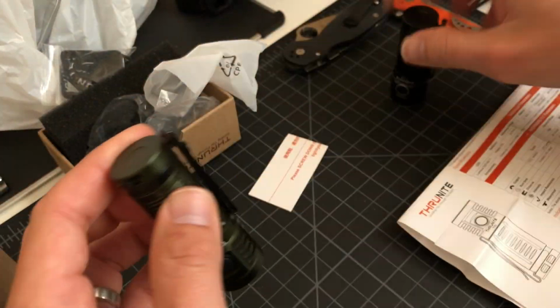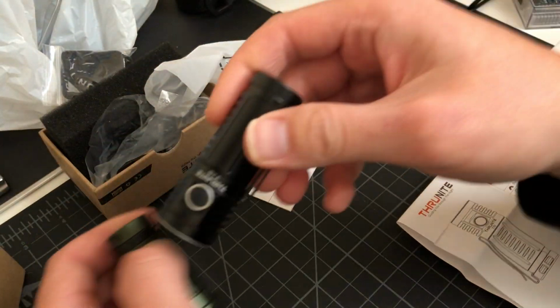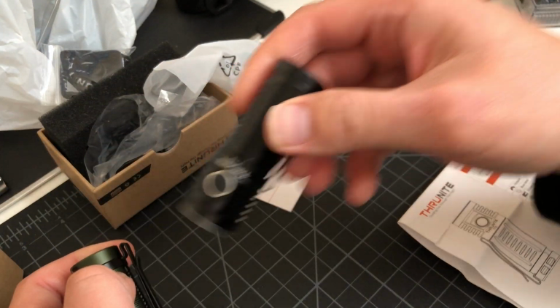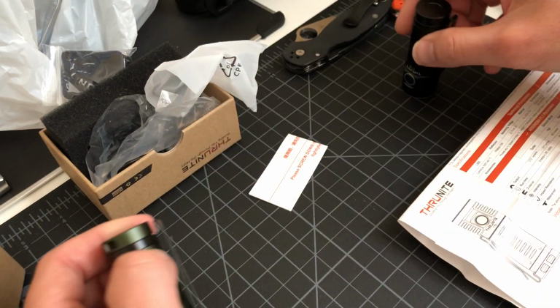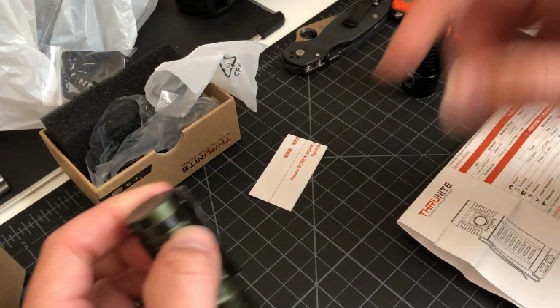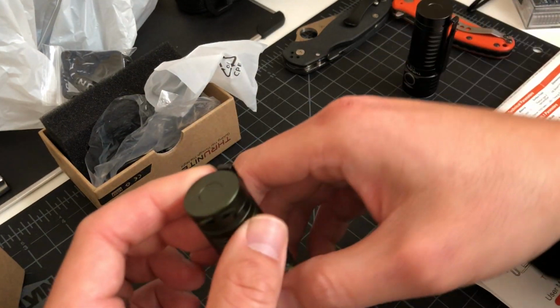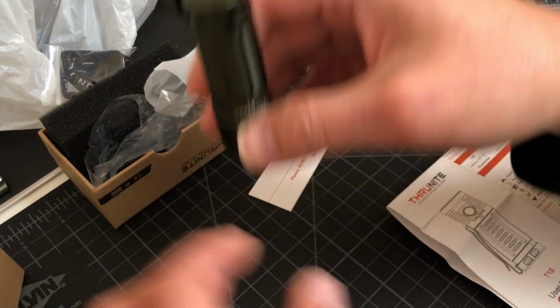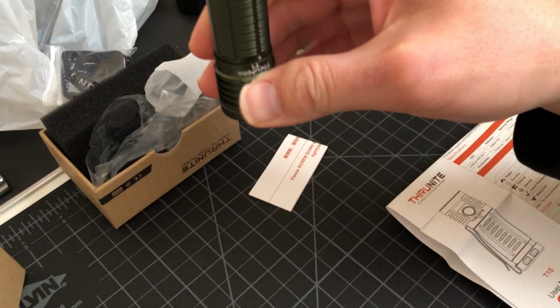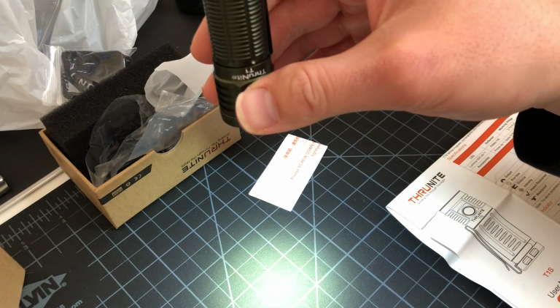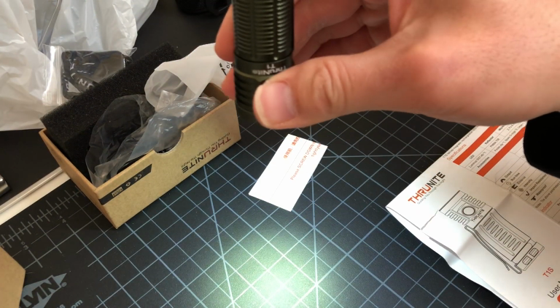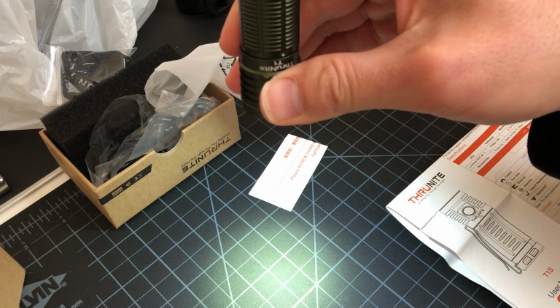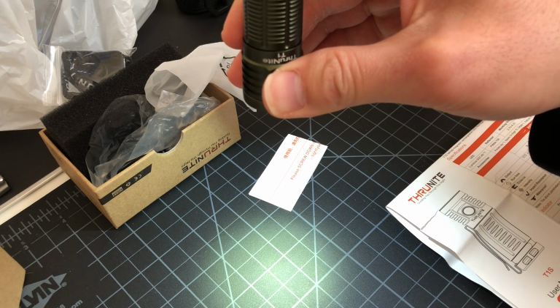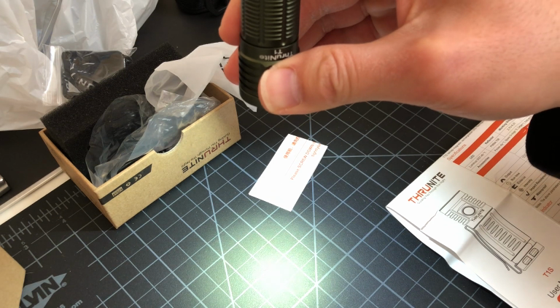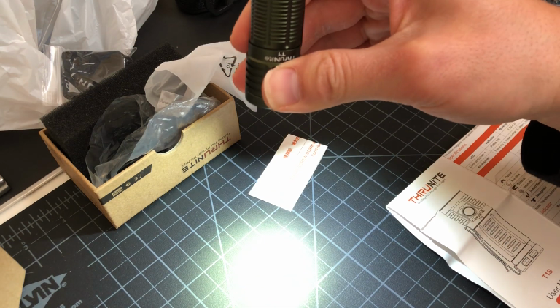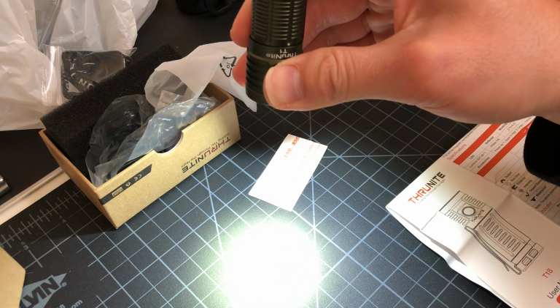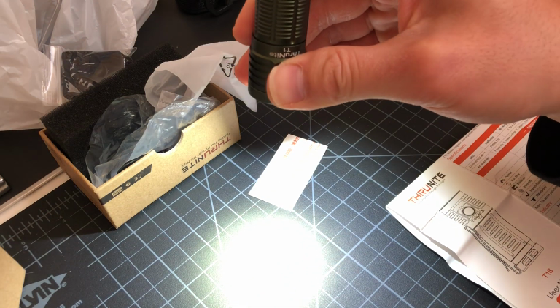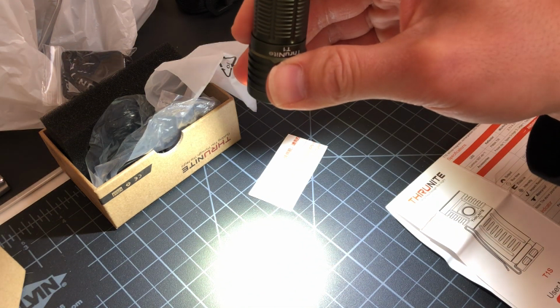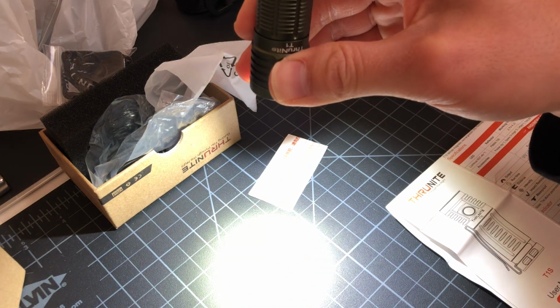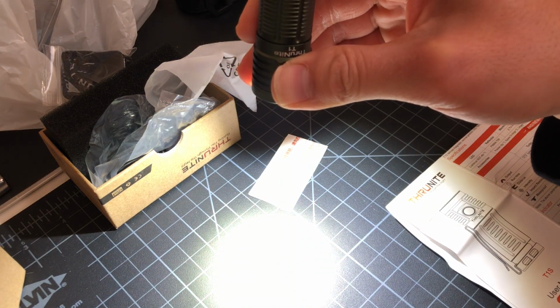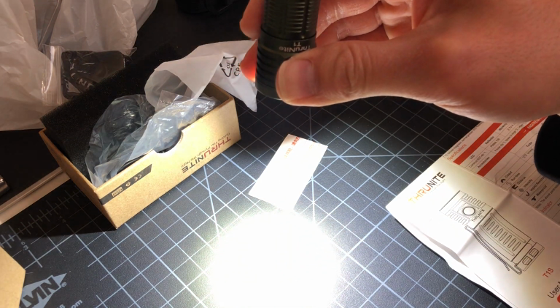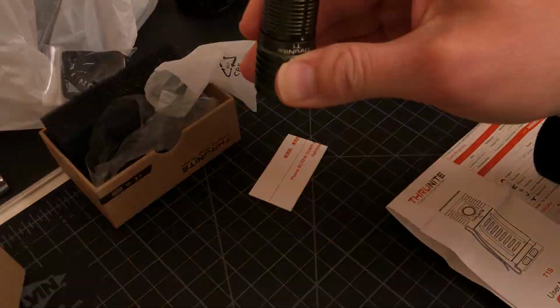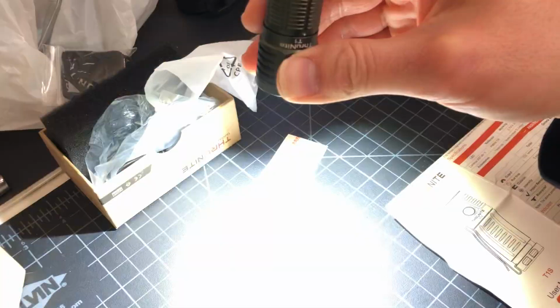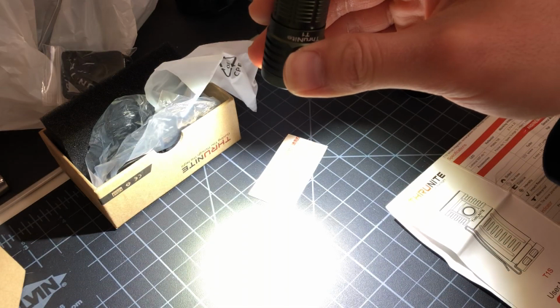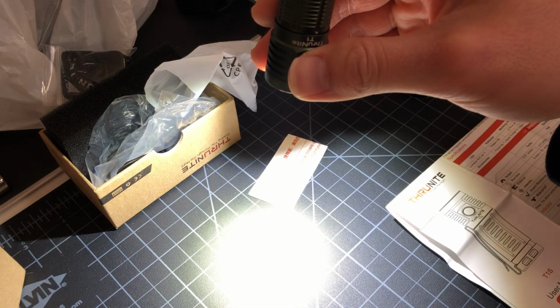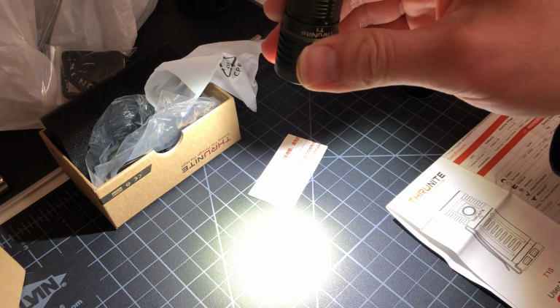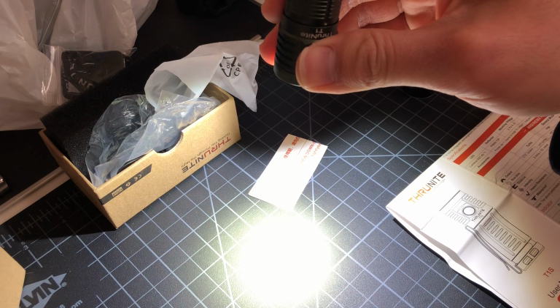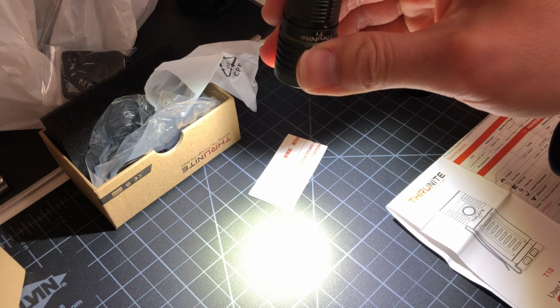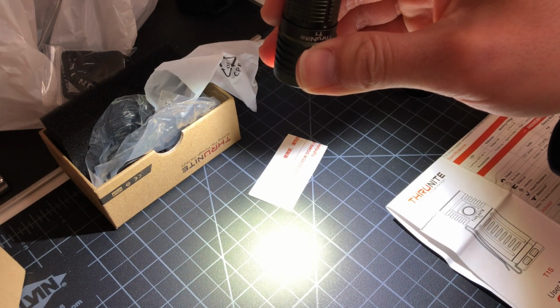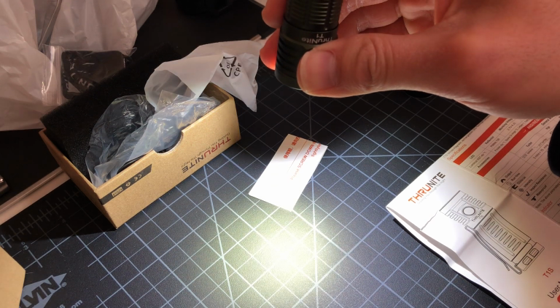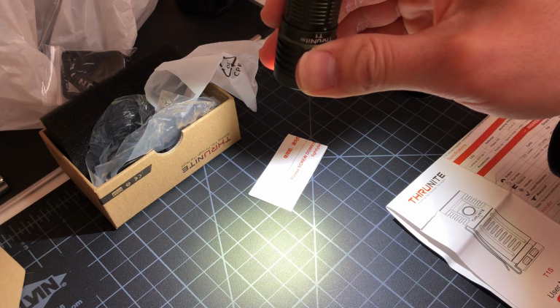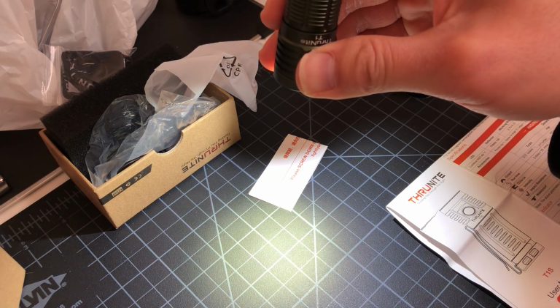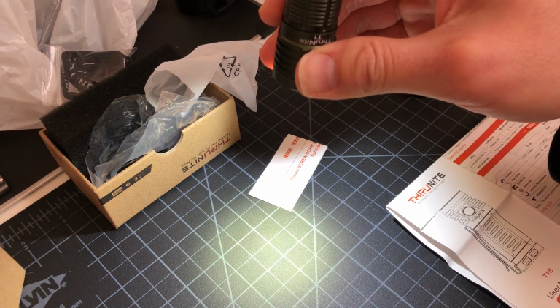That's the T1S — I'm sorry if I said T1. This is the T1. If you hold the button down, the brightness smoothly ramps up and goes back down.